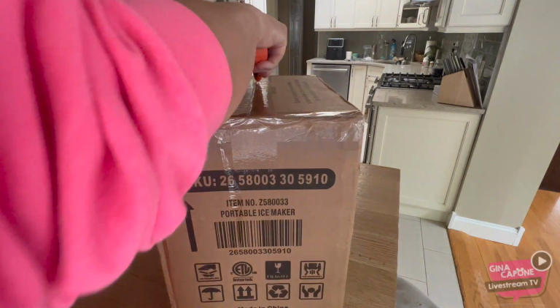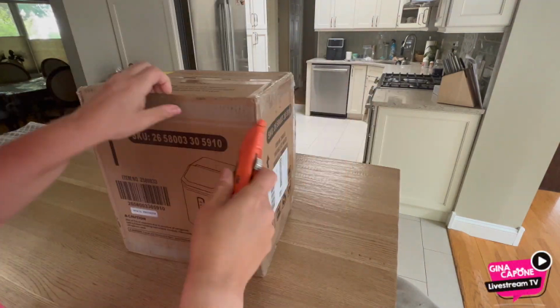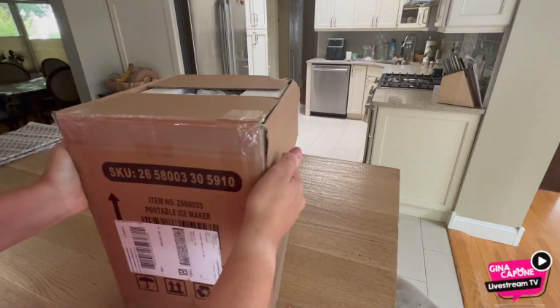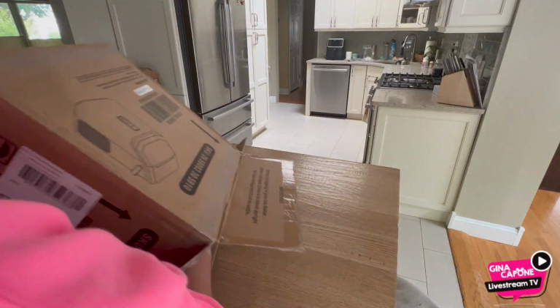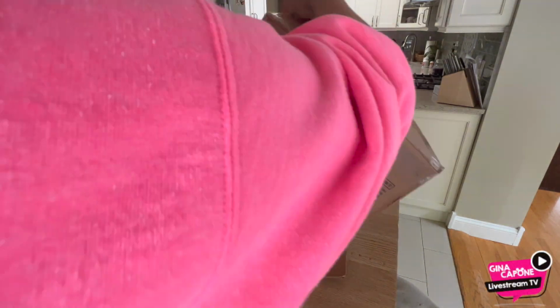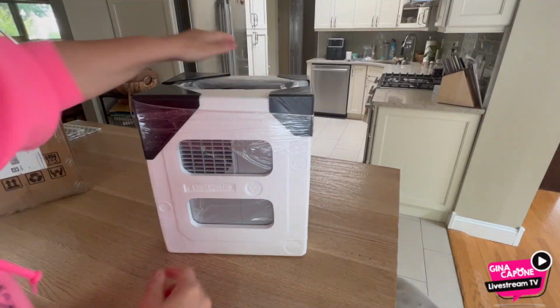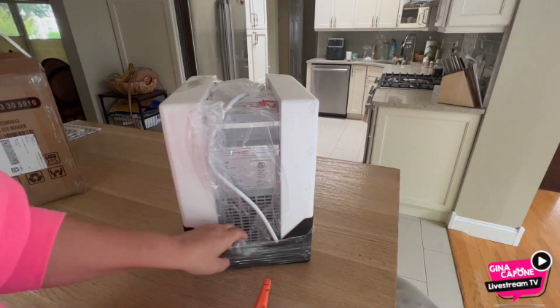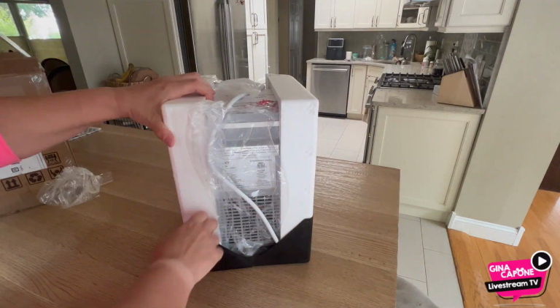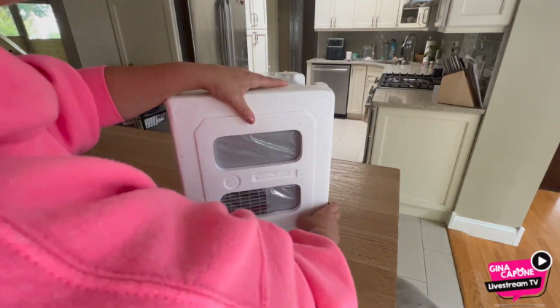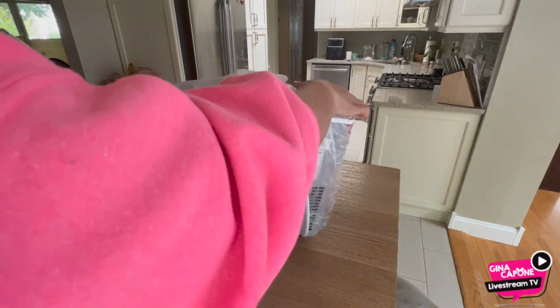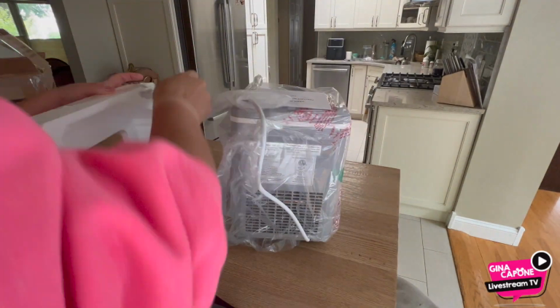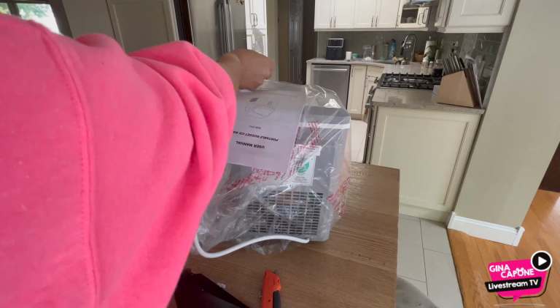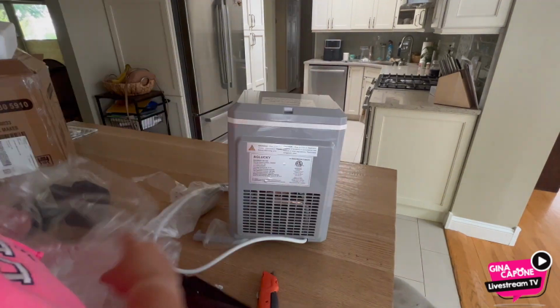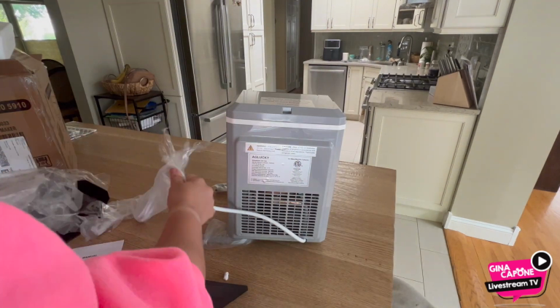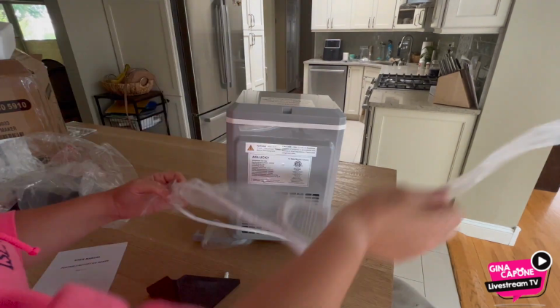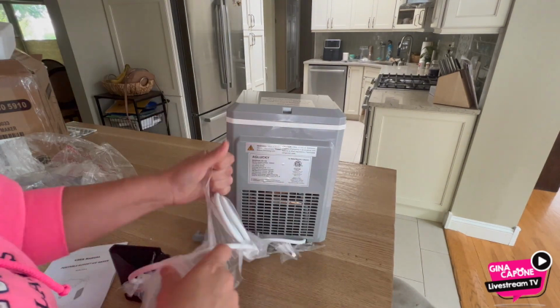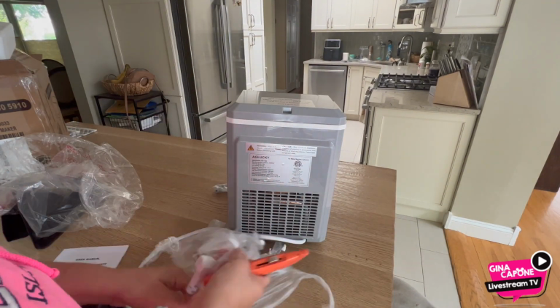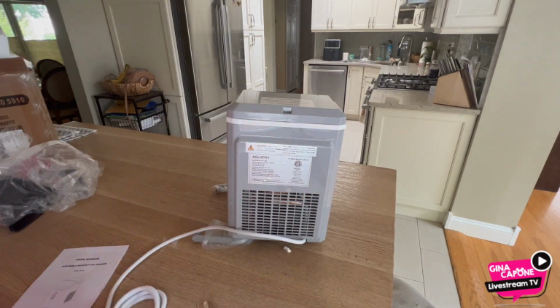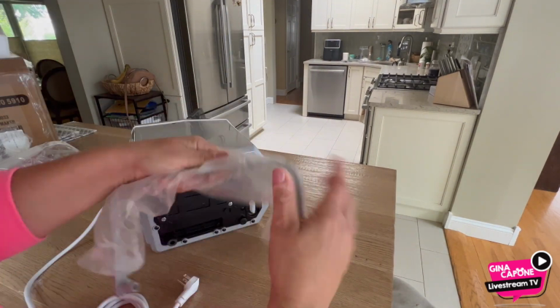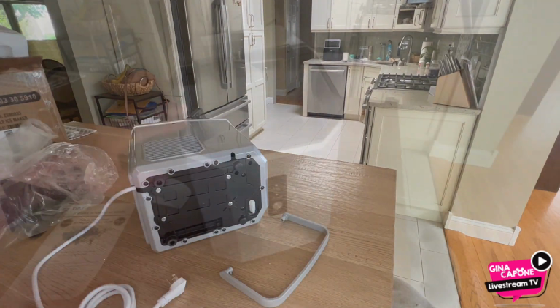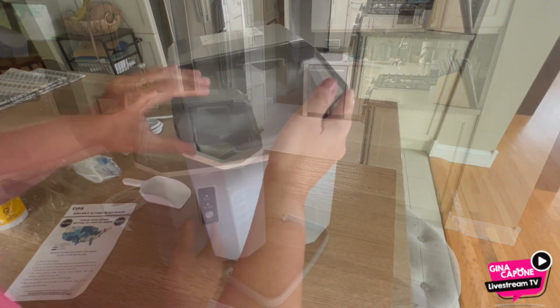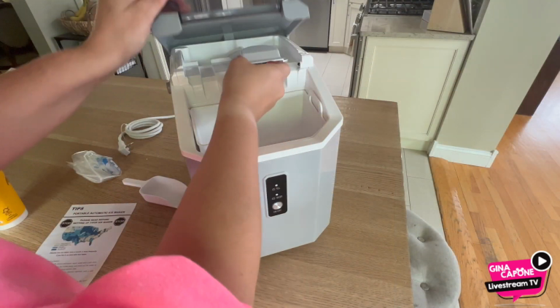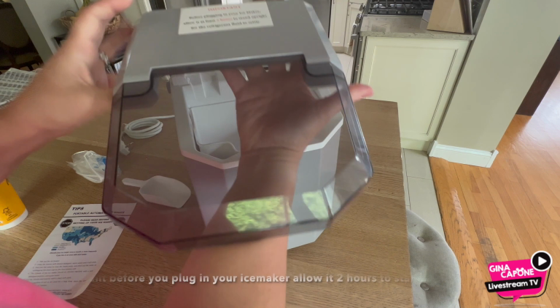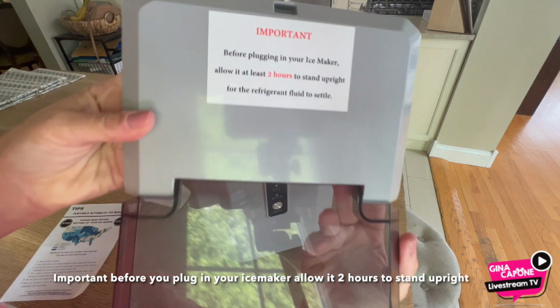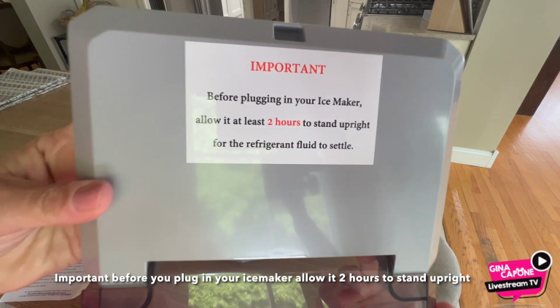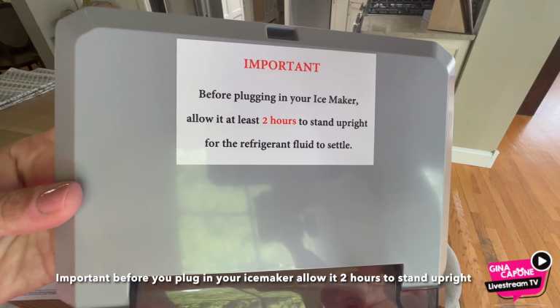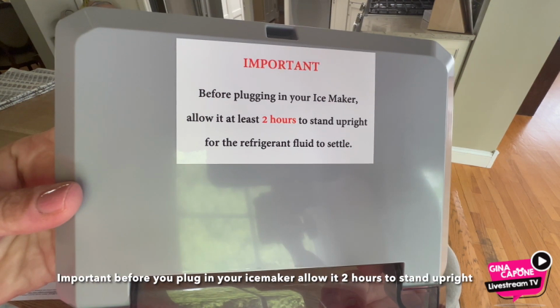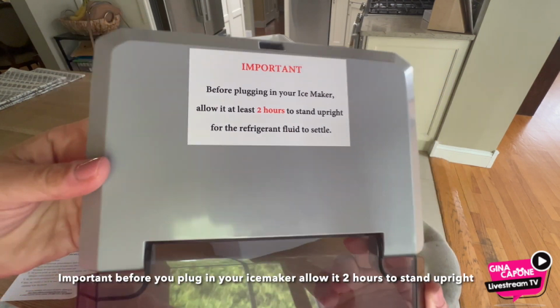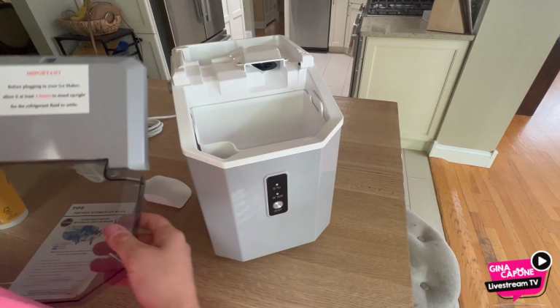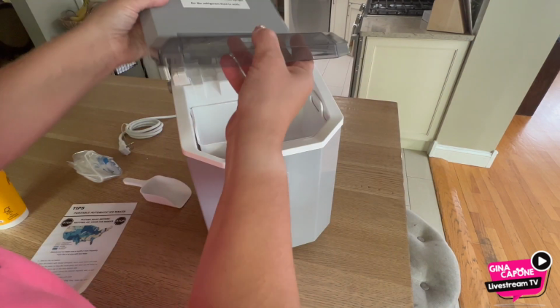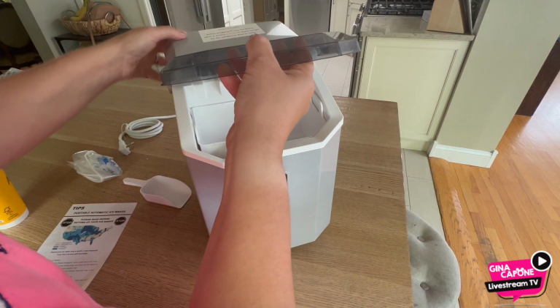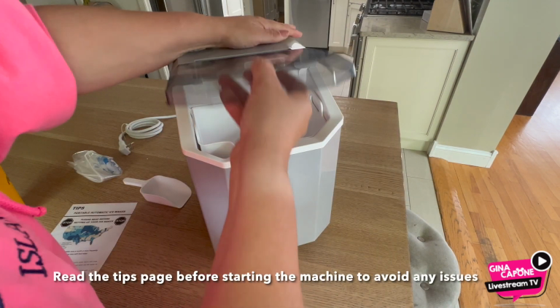Upgrade your beverage experience with the Joy Pebble Nugget Portable Ice Maker. This machine swiftly creates 100 chewy nugget ice cubes in just 14 minutes, ideal for all-day use at home or in the office.